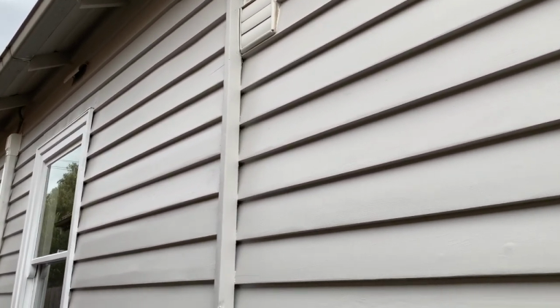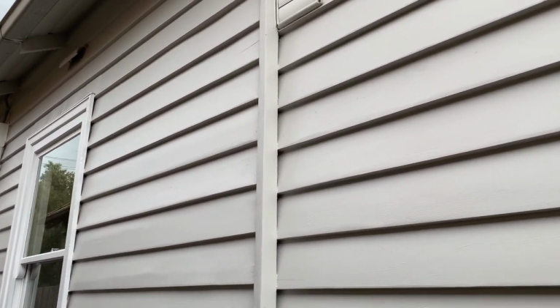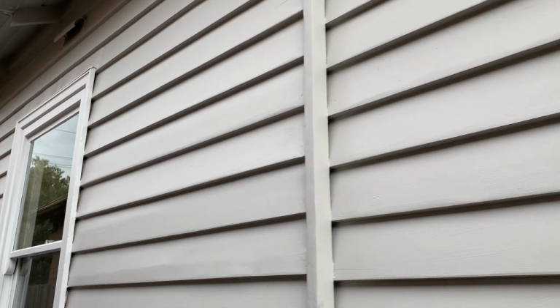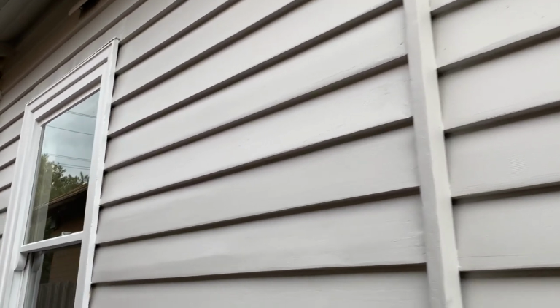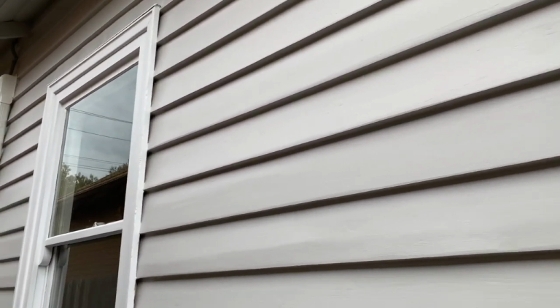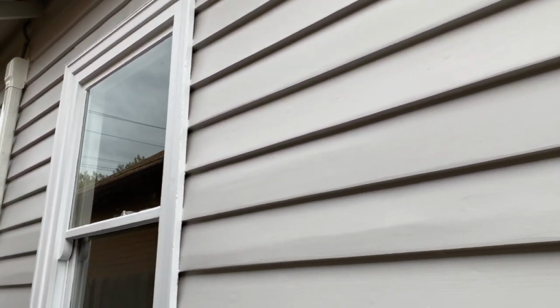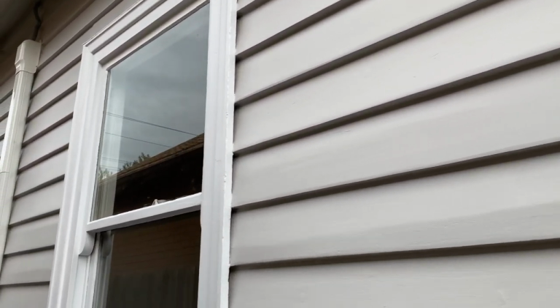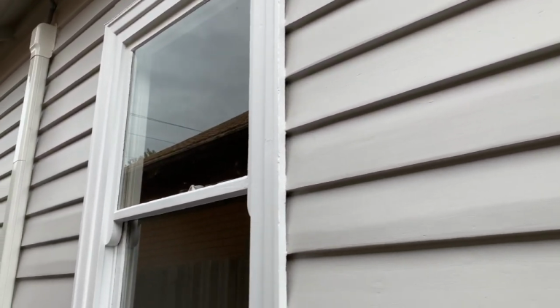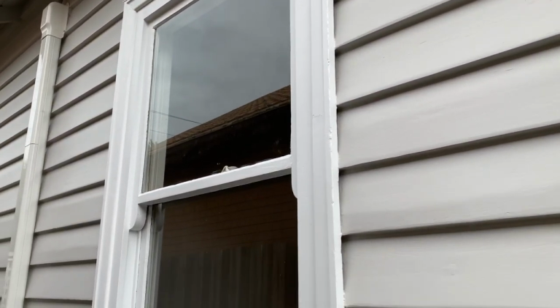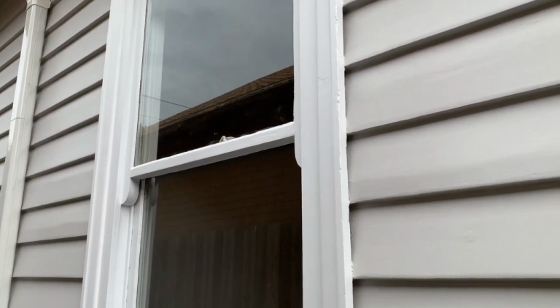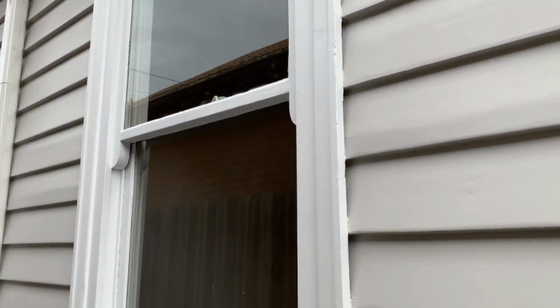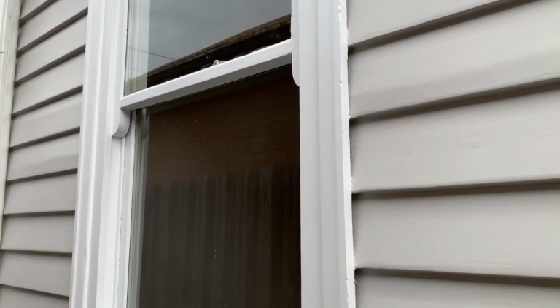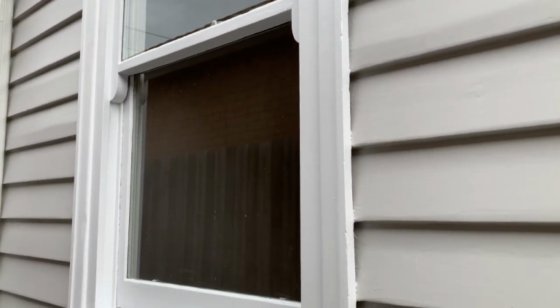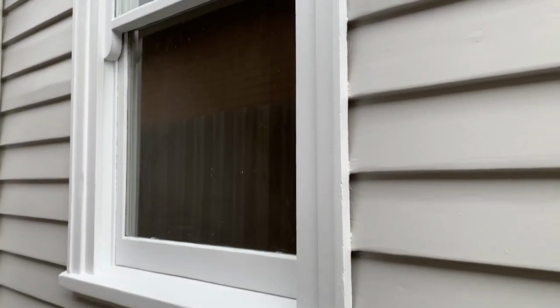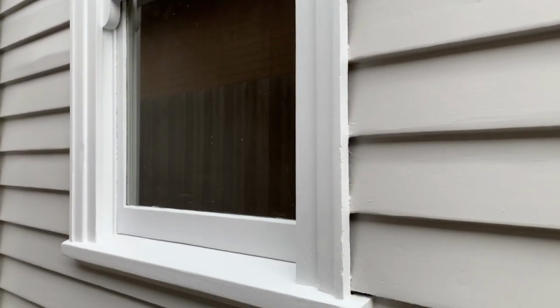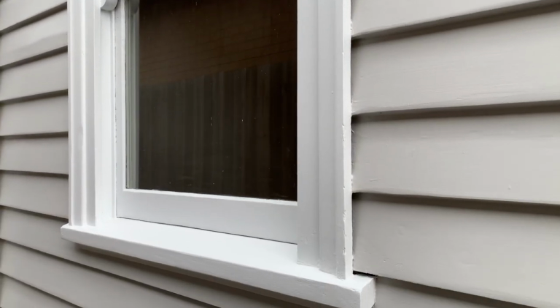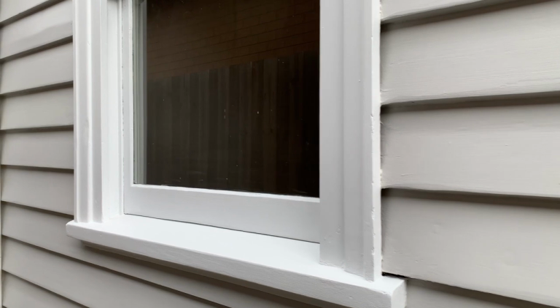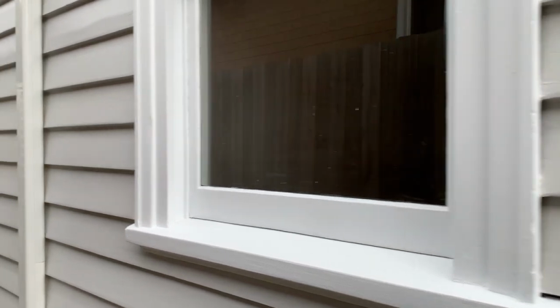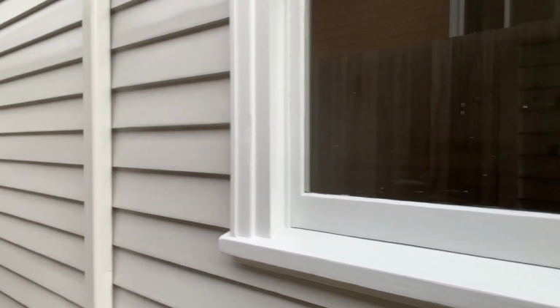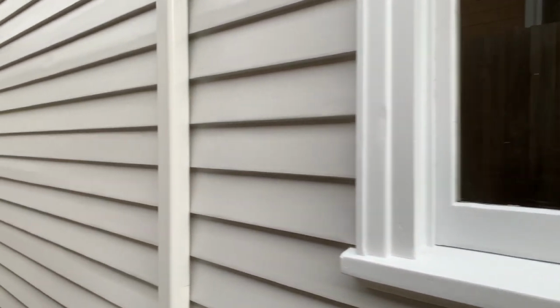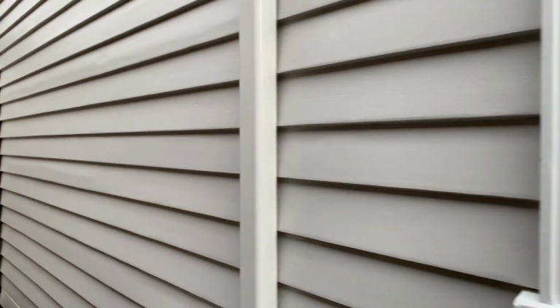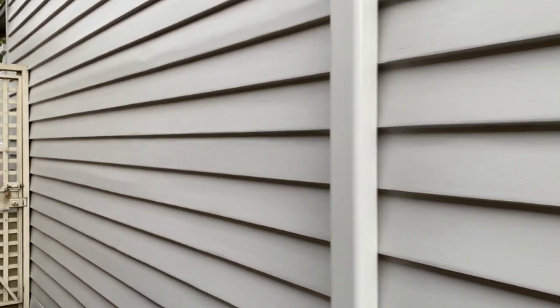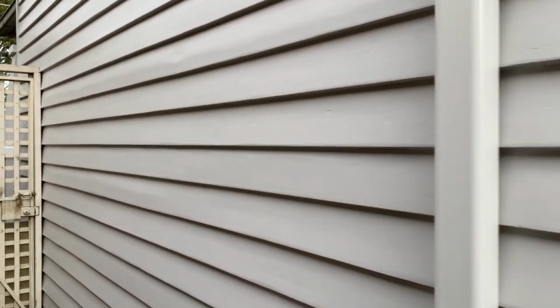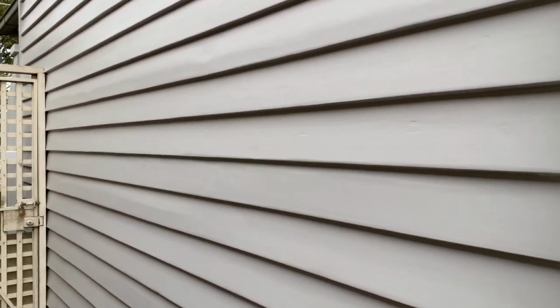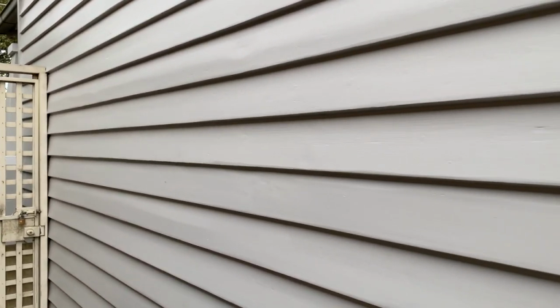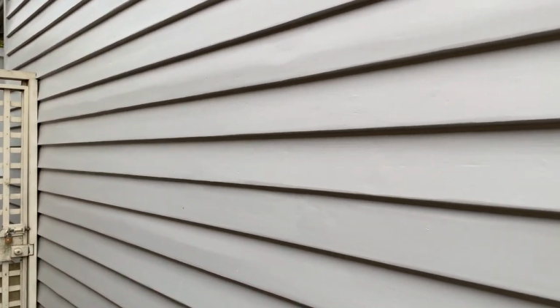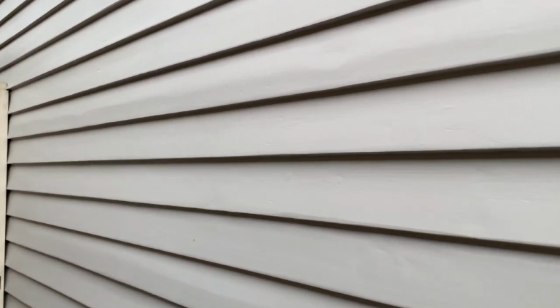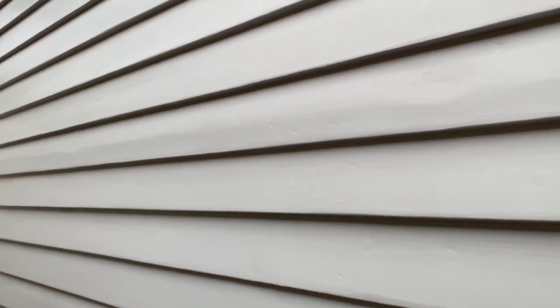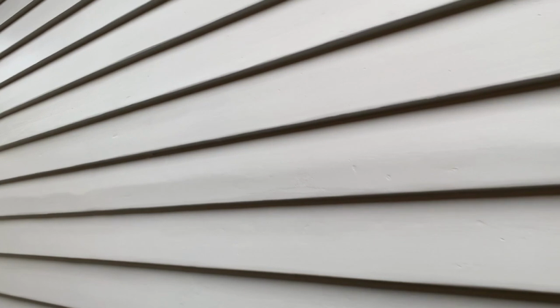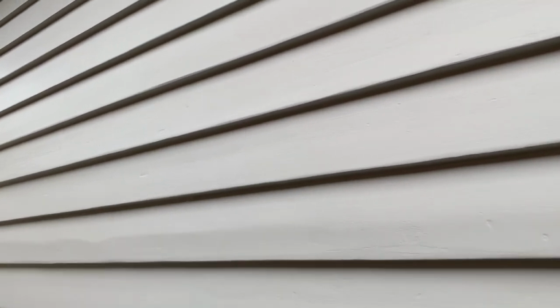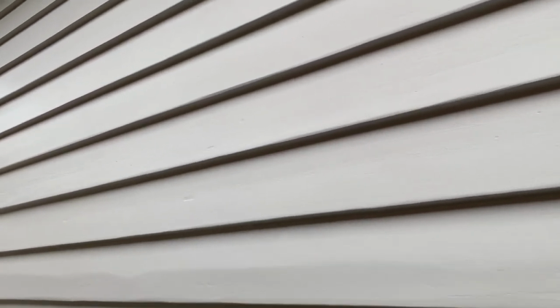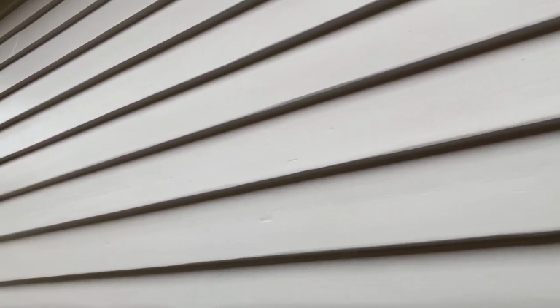The windows were stuck and they now slide up and down. So if you've got windows that aren't working, we can also attend to those and make sure that they go up and down when we finish the job and are in perfect working order.